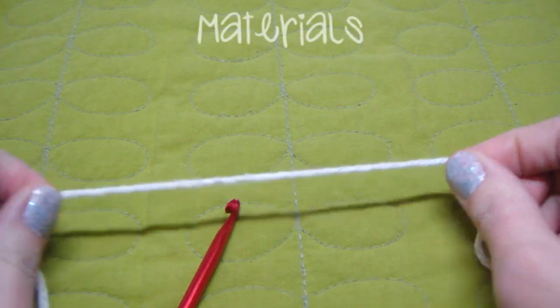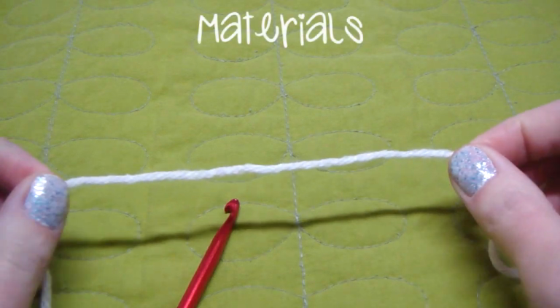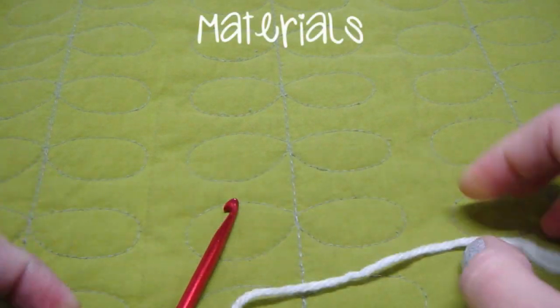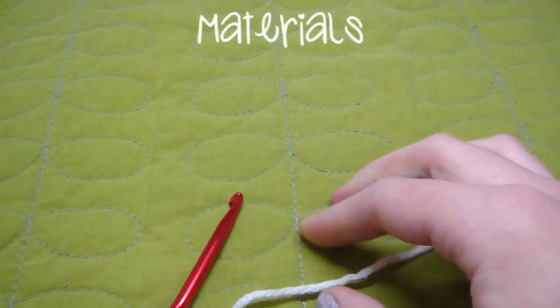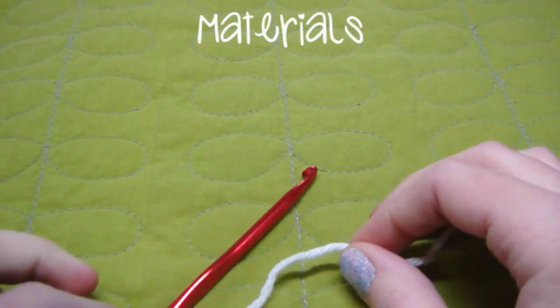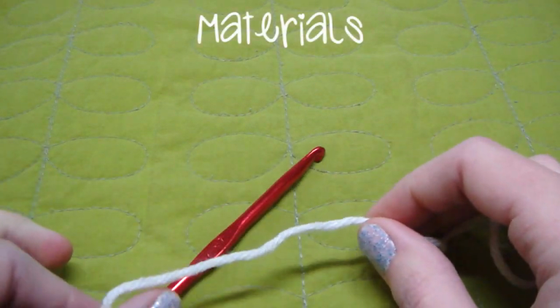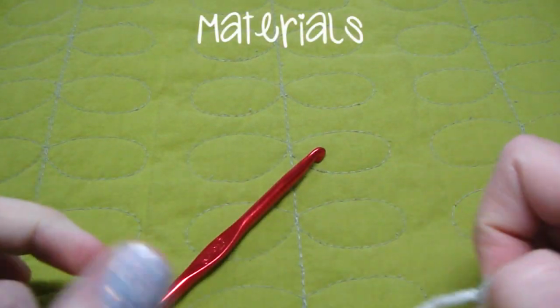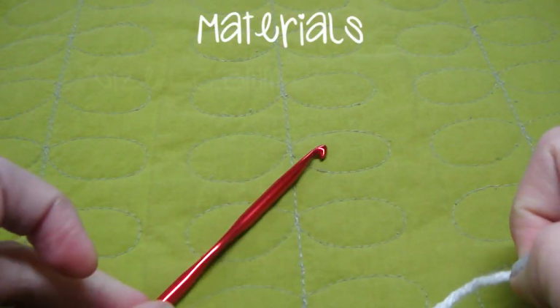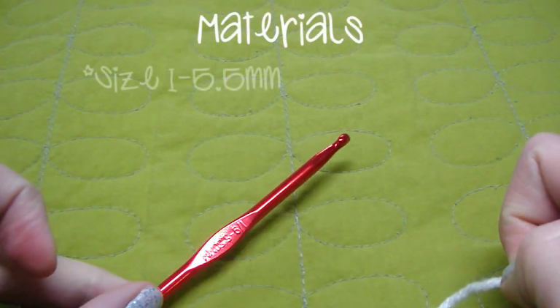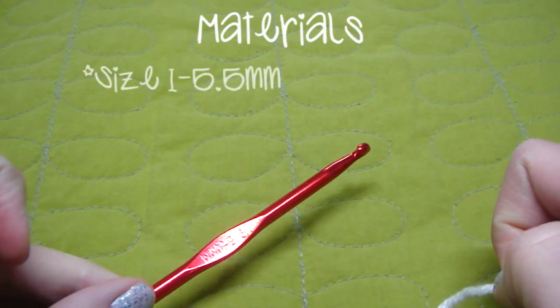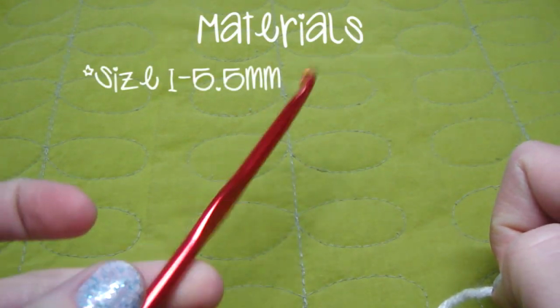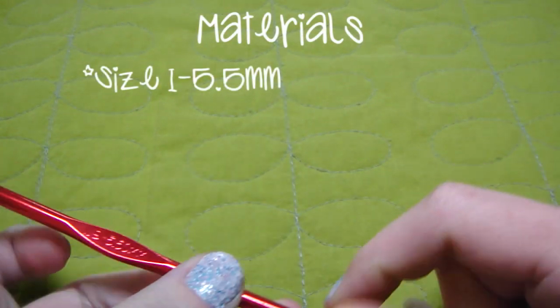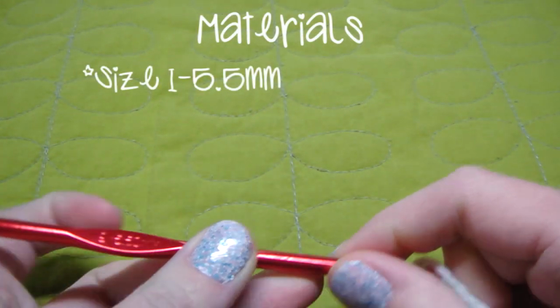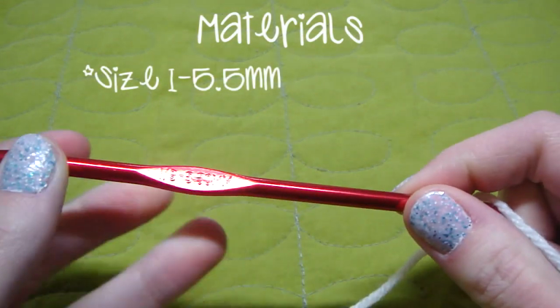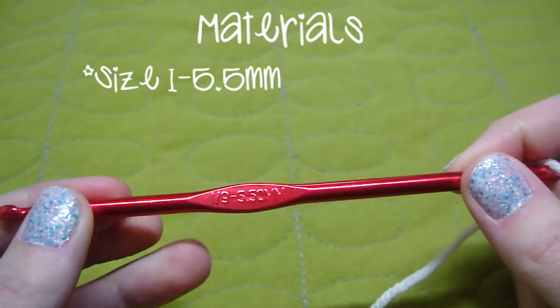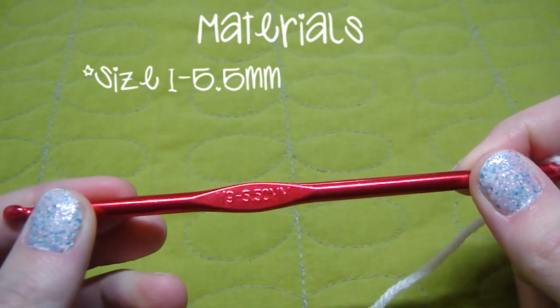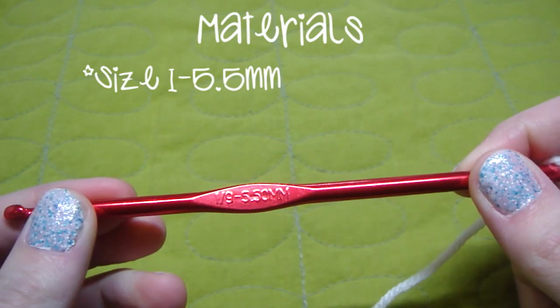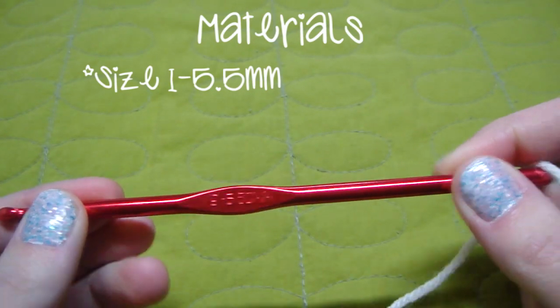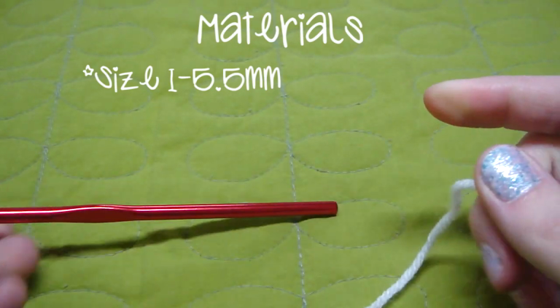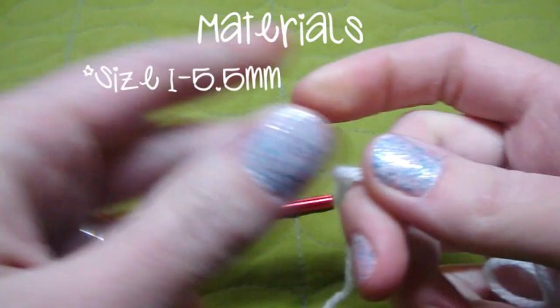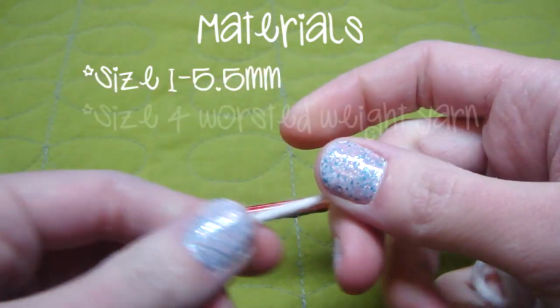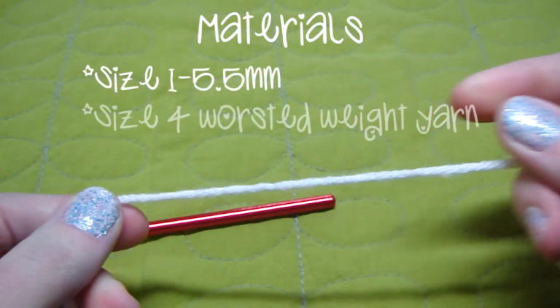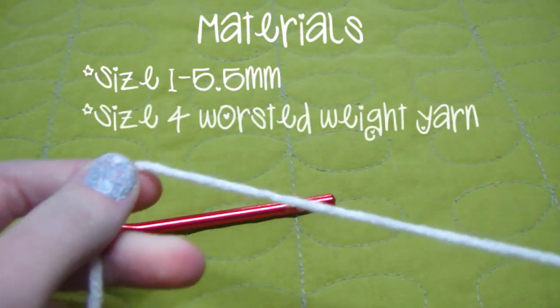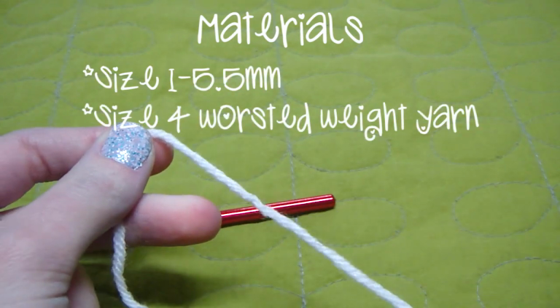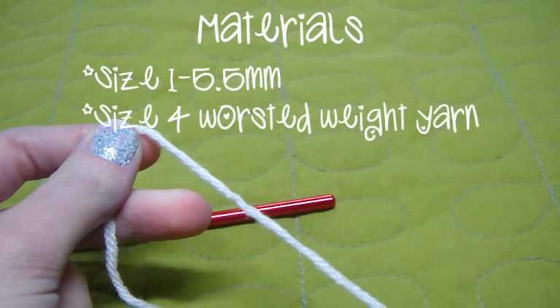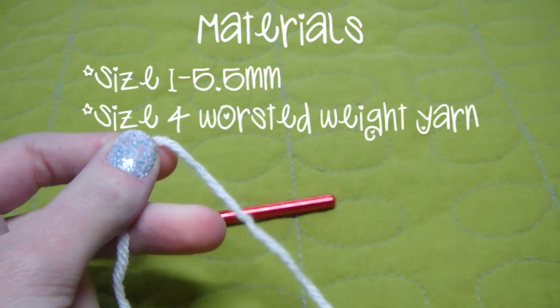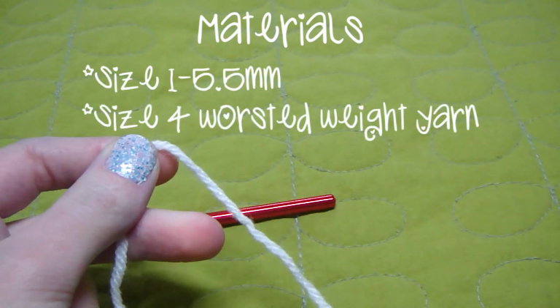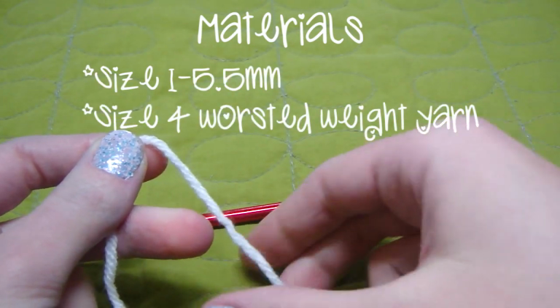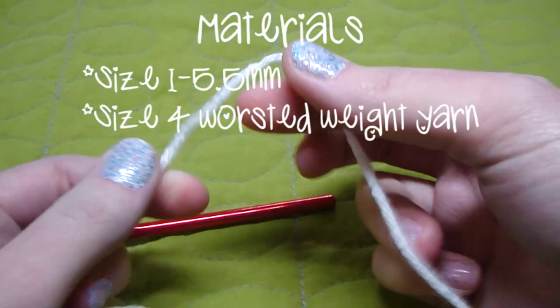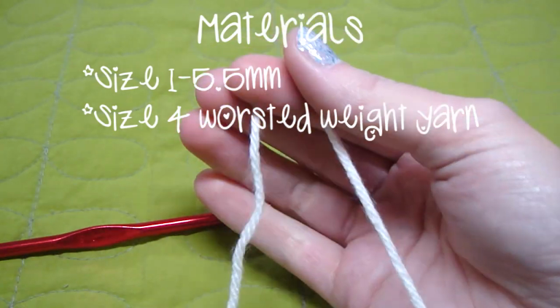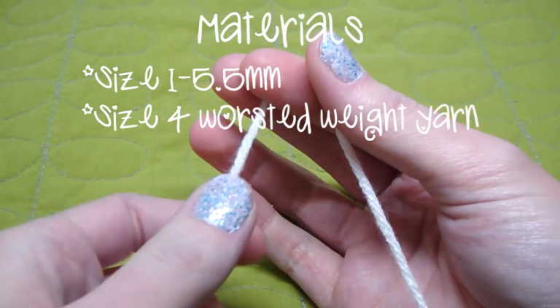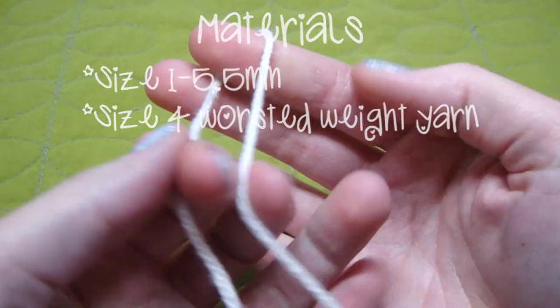For this pattern, we are going to need a size I or 5.5mm hook, and then worsted weight yarn. I'm using the Michaels Impeccable yarn.